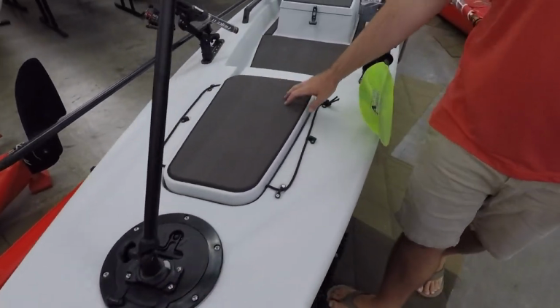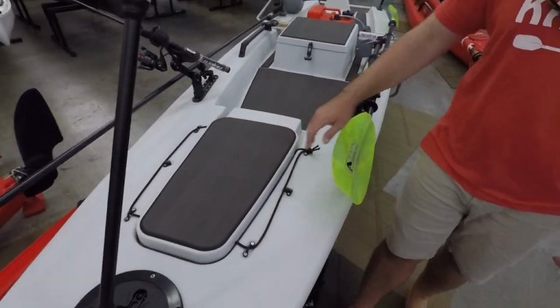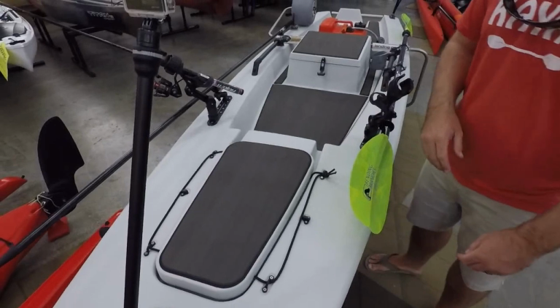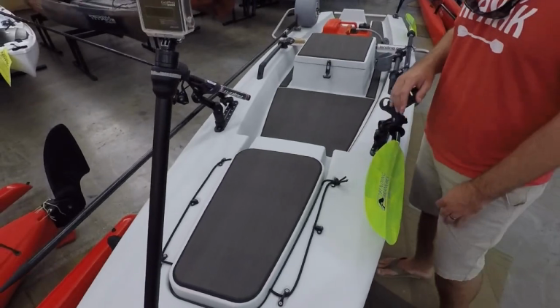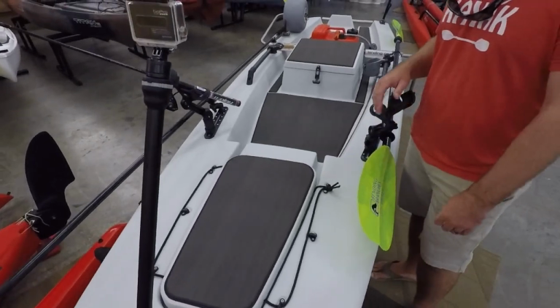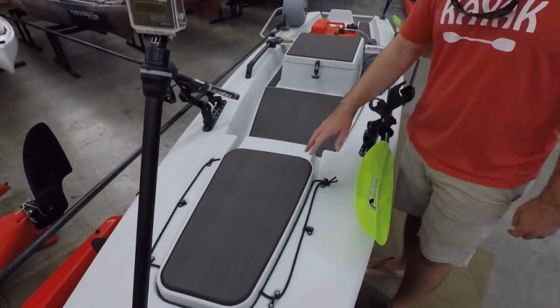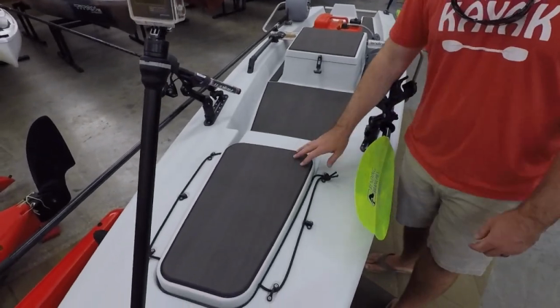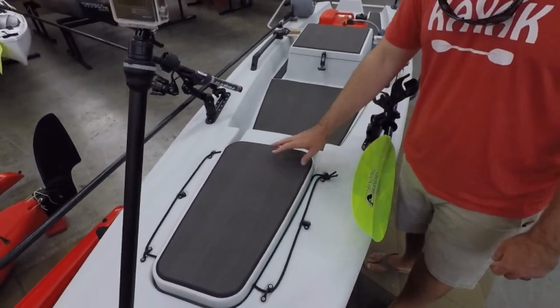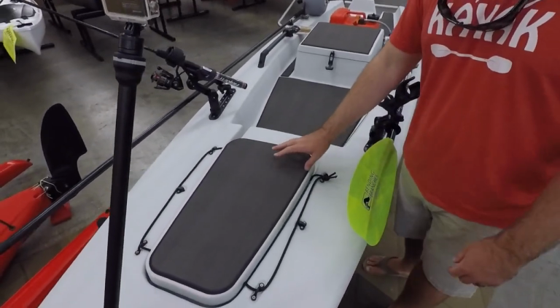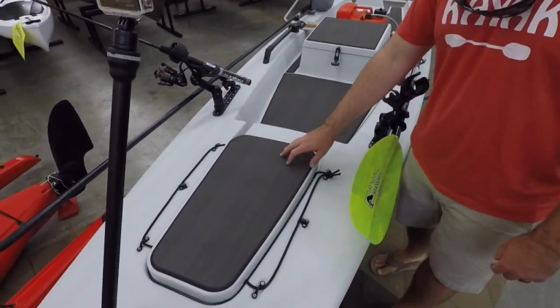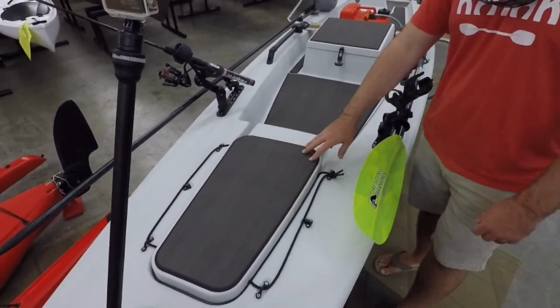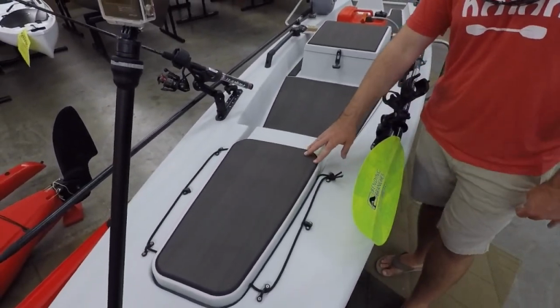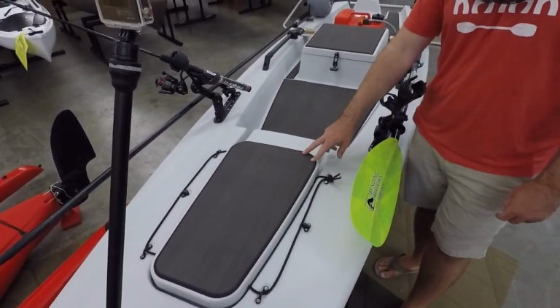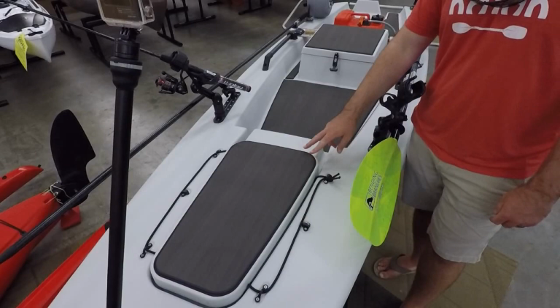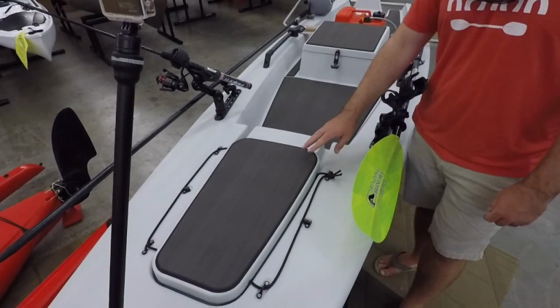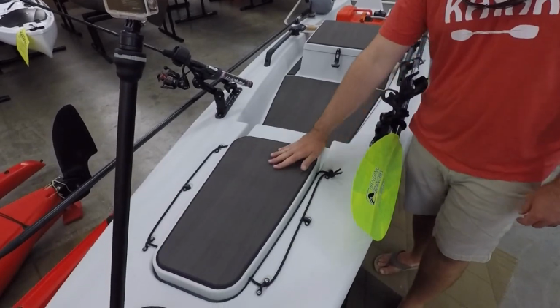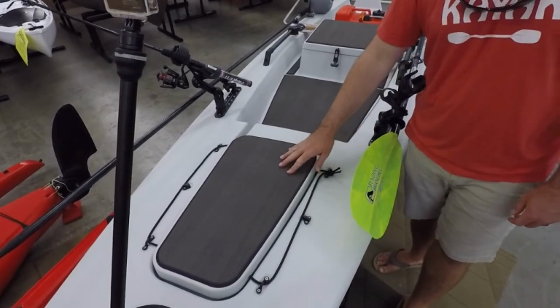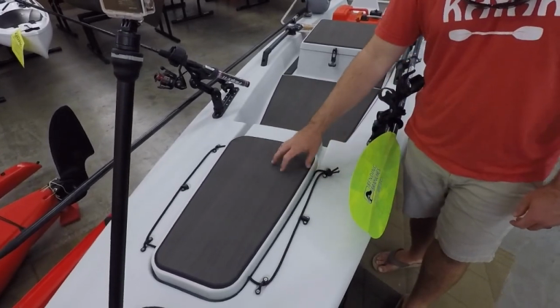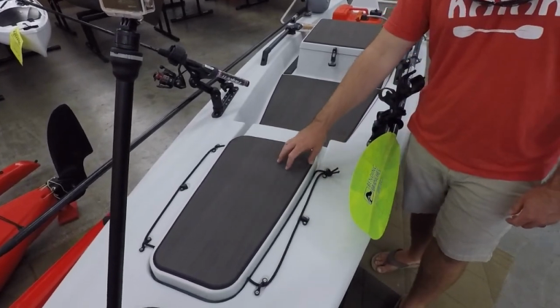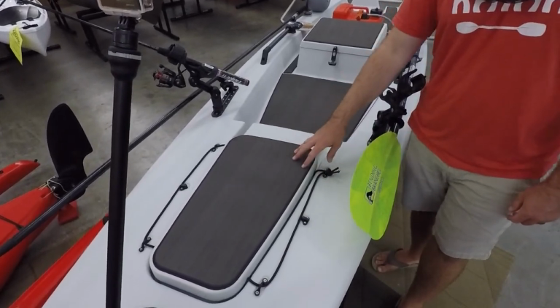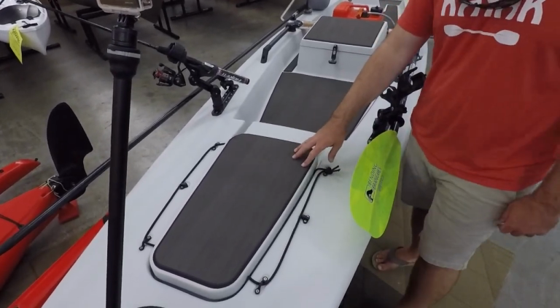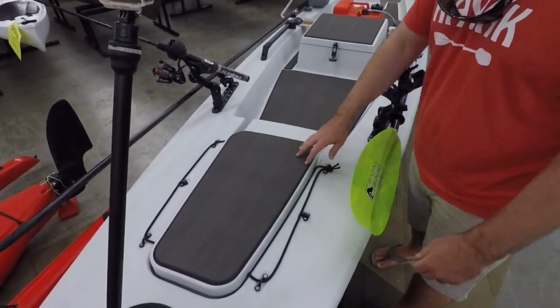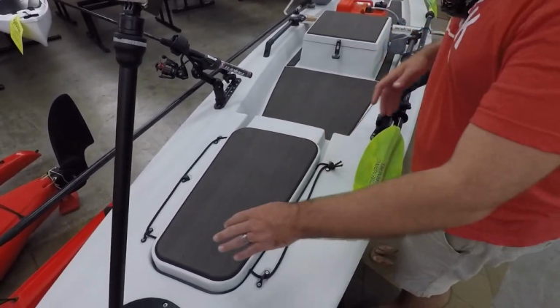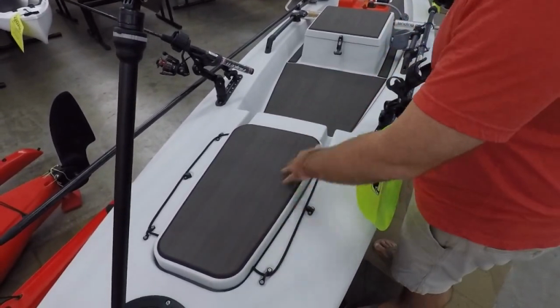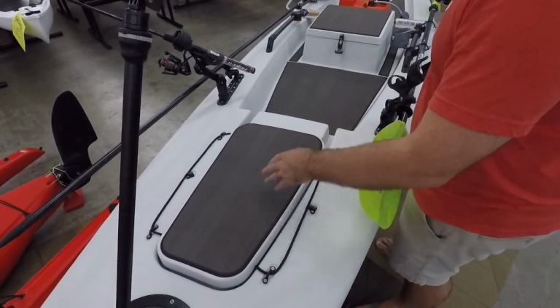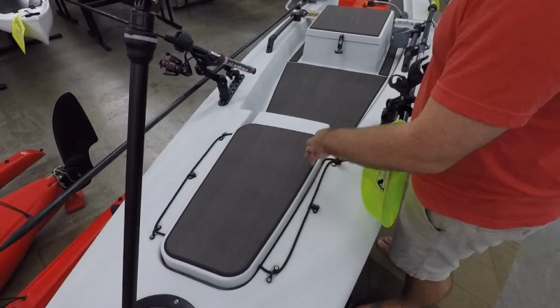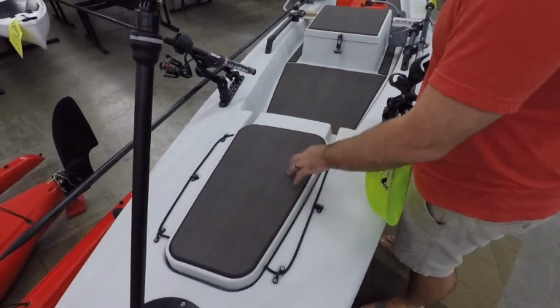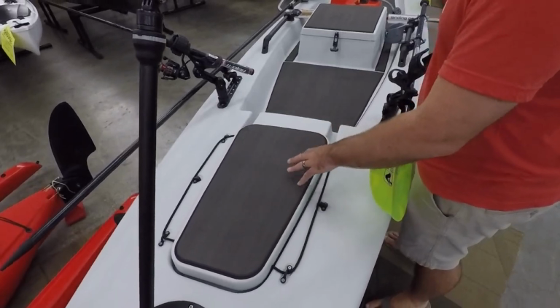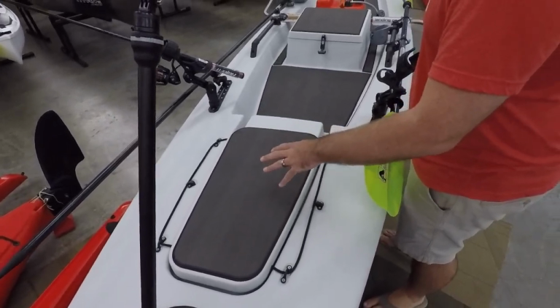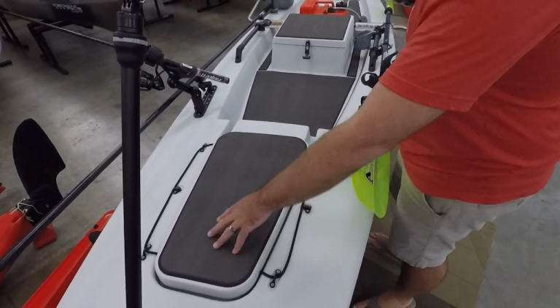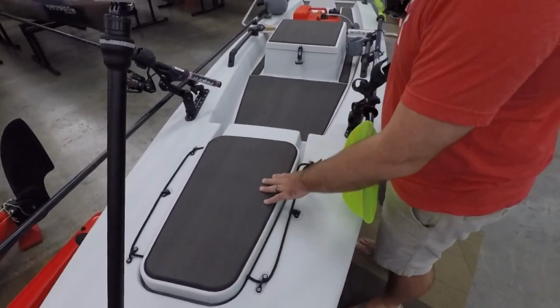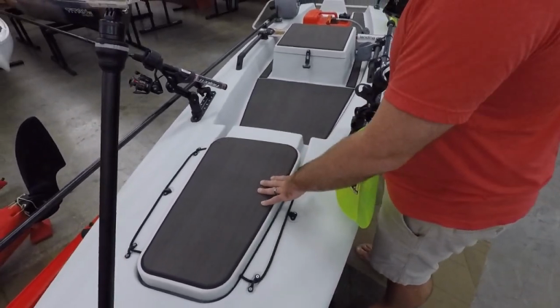You'll notice the marine mat deck kit that we put on here. His concerns for this boat were that he's going to be doing a lot of stuff in the mud, a lot of marsh, and he didn't want a light color. He wanted something that stayed clean-looking for a long time — get it cleaned up, but when he's on it, it's not going to look as bad with the mud.